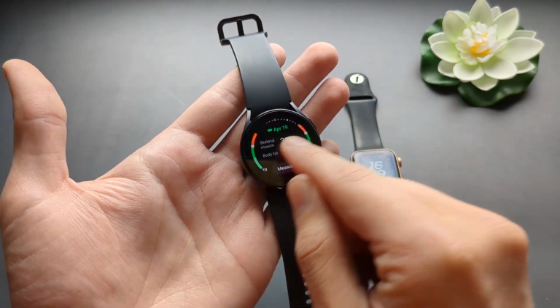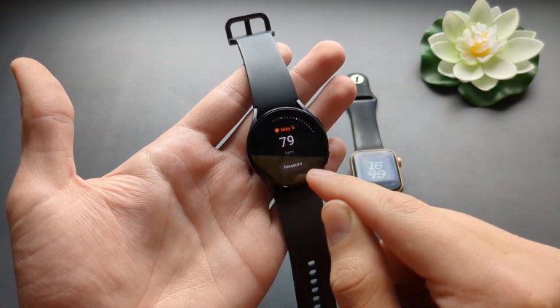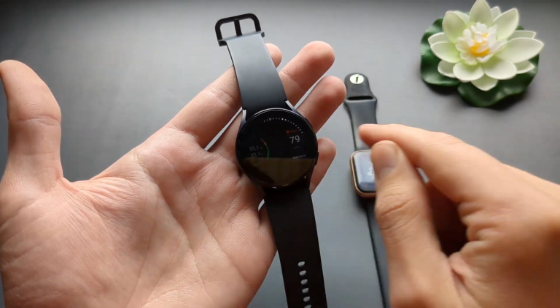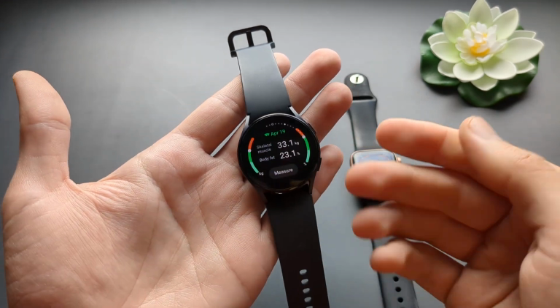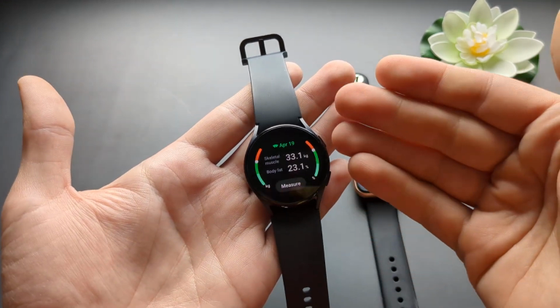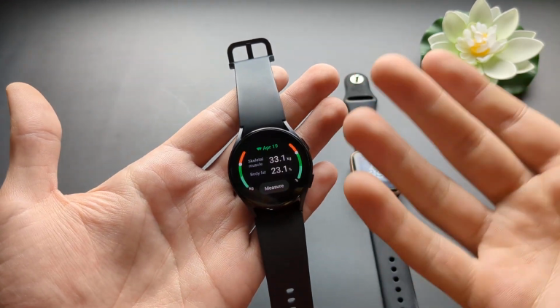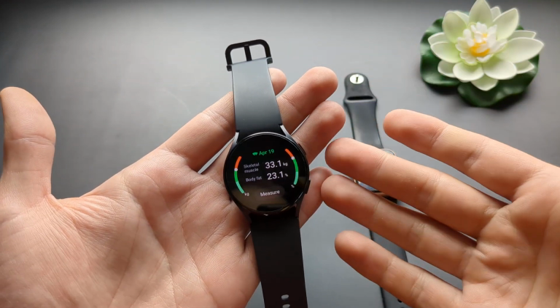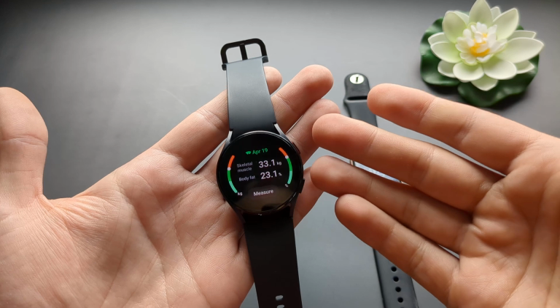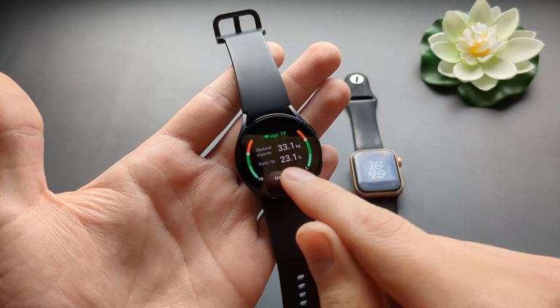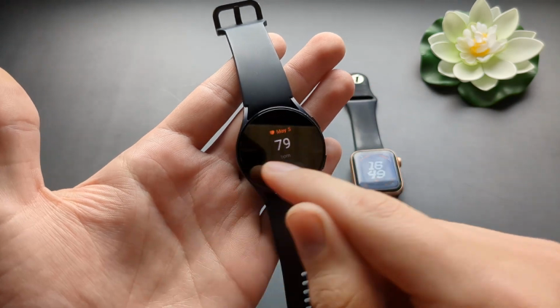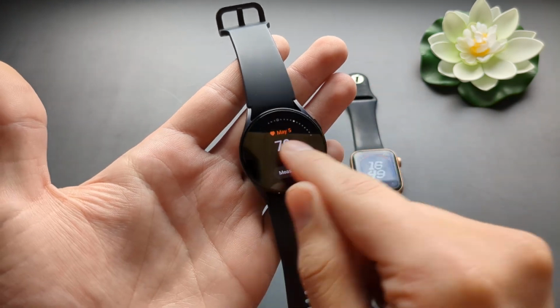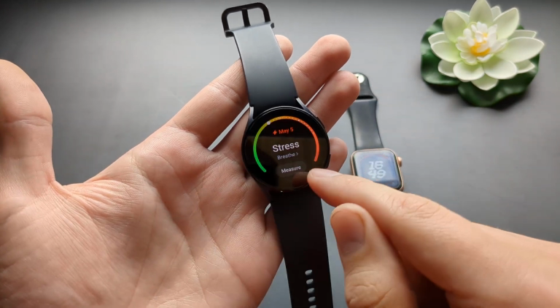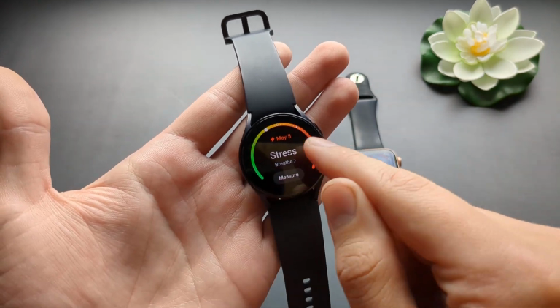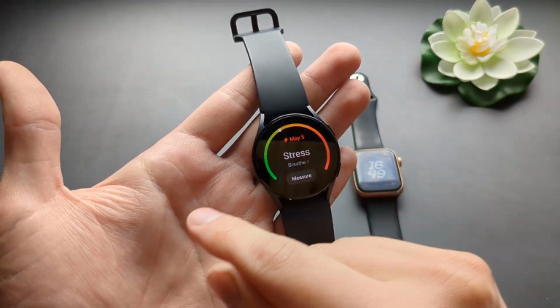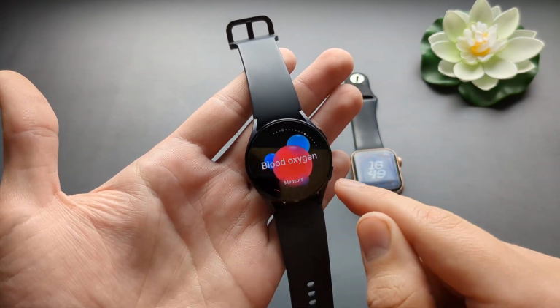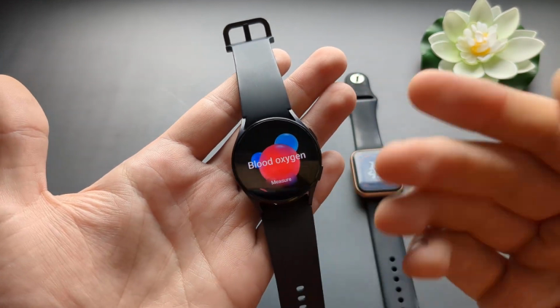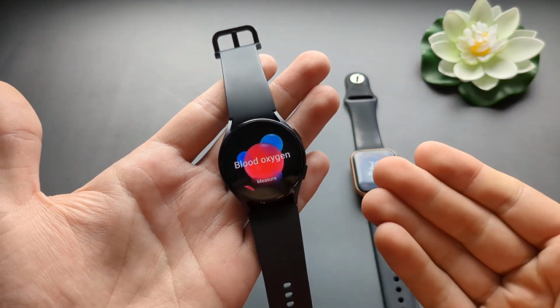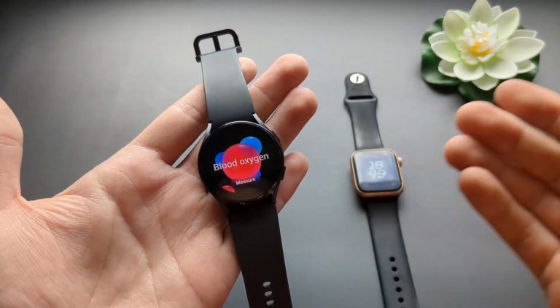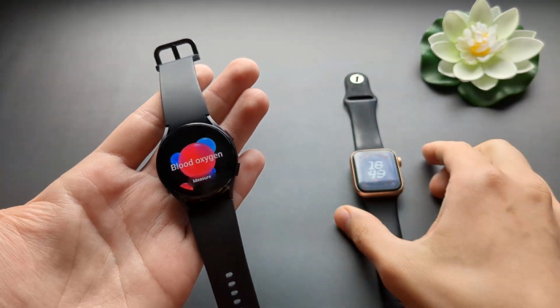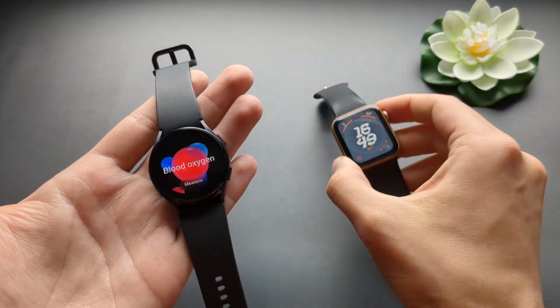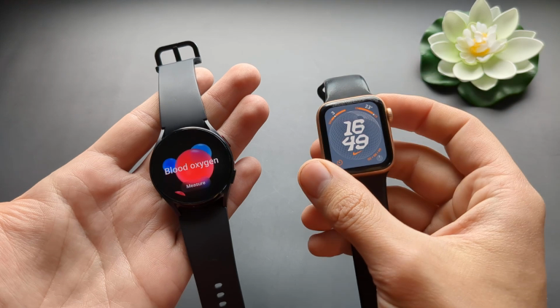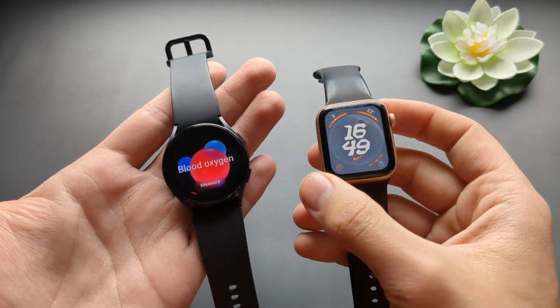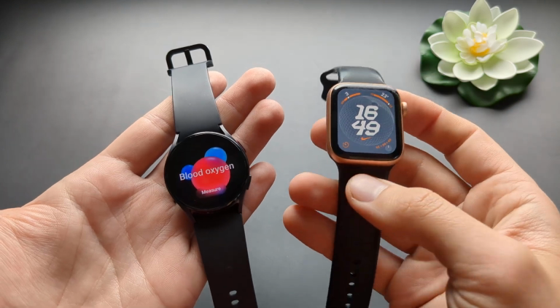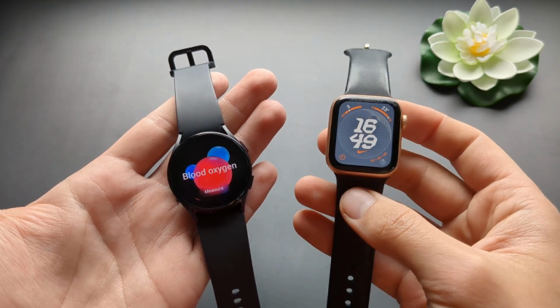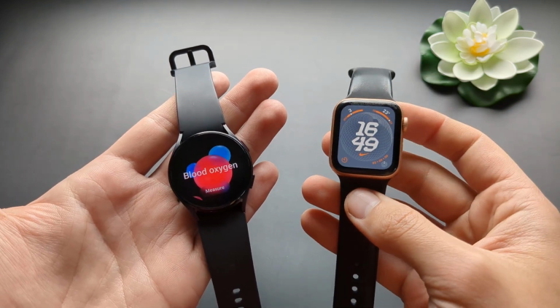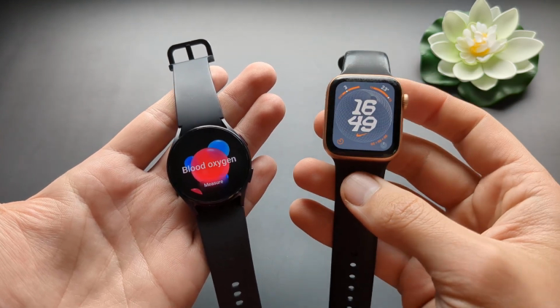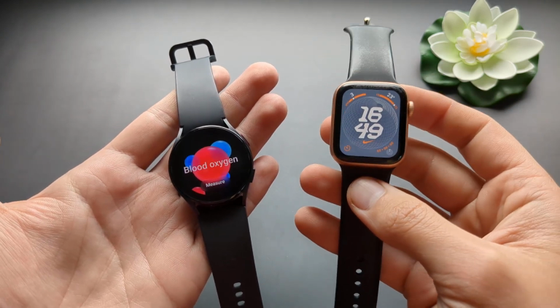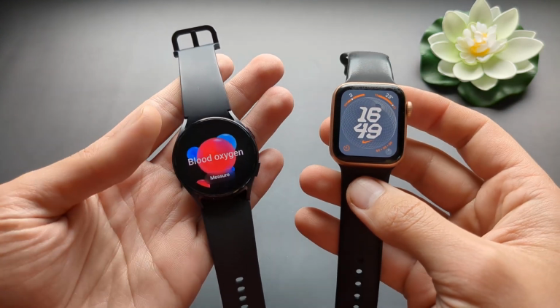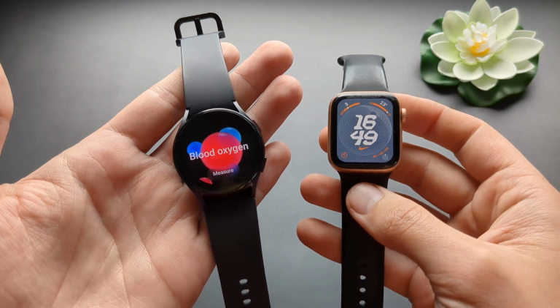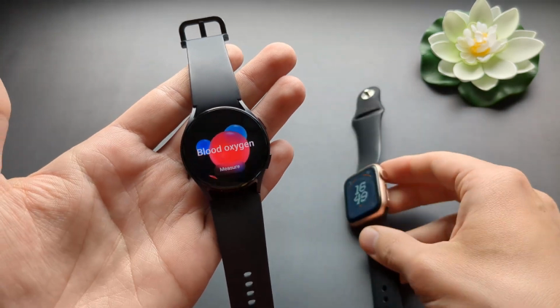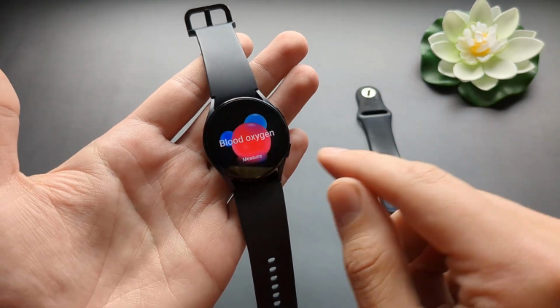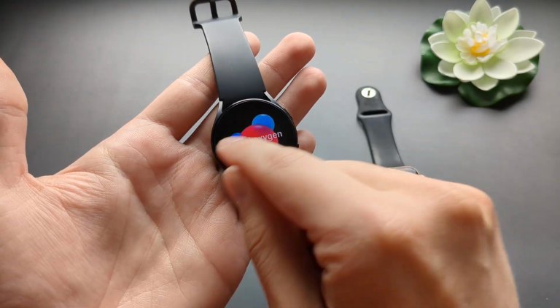It is very advanced. For example, it can even measure your body fat percentage as well. It can measure your stress levels and blood oxygen. As you know, the Series 9 Apple Watches actually got banned from this function, but the Samsung Galaxy Watch still has that.